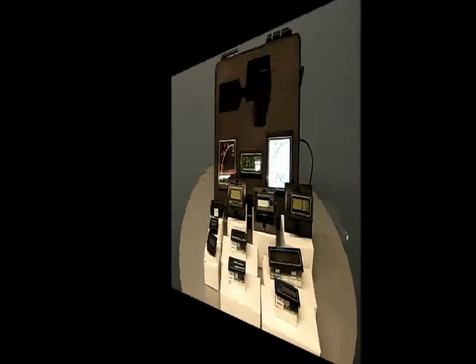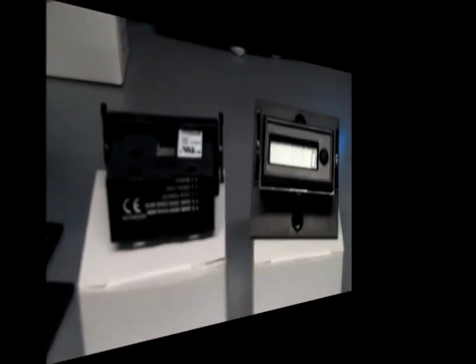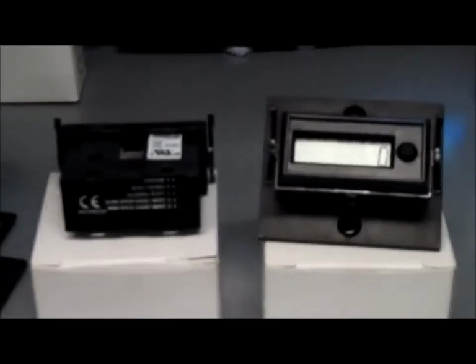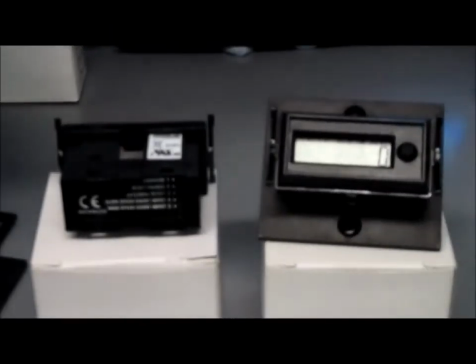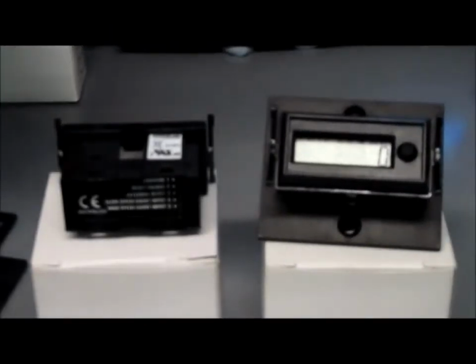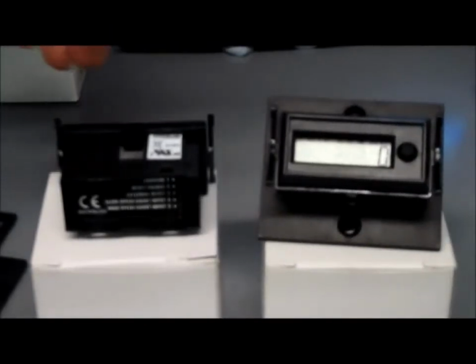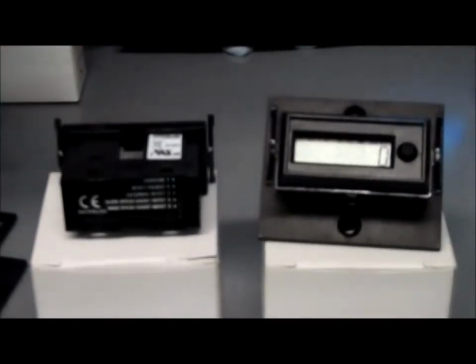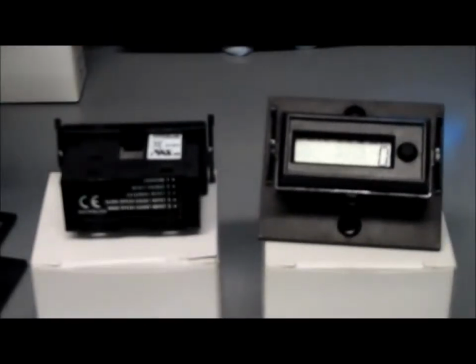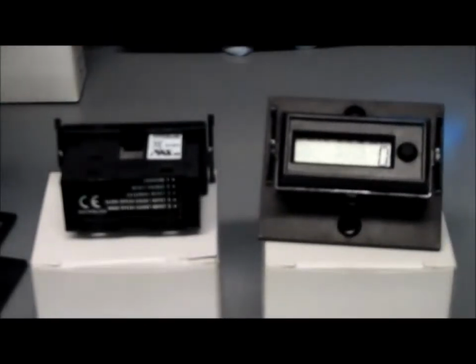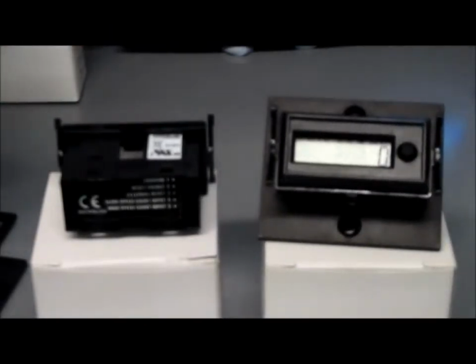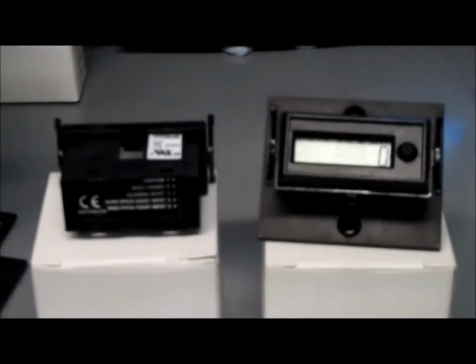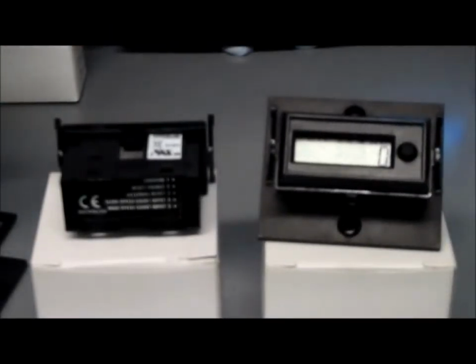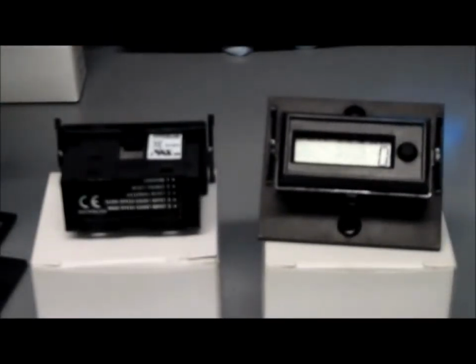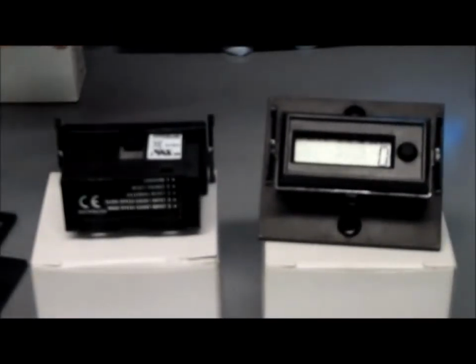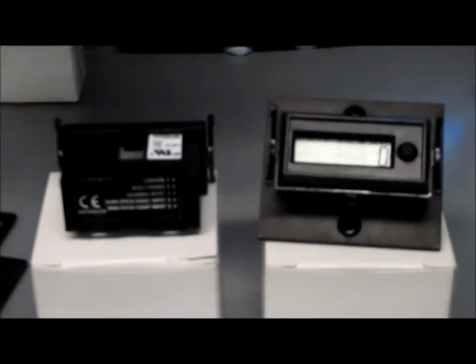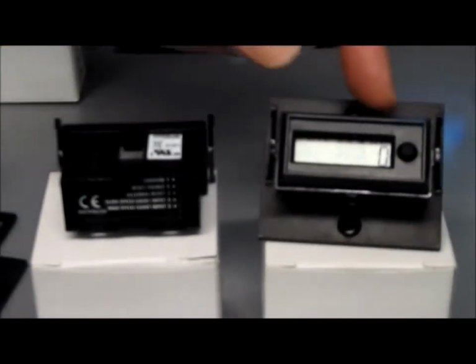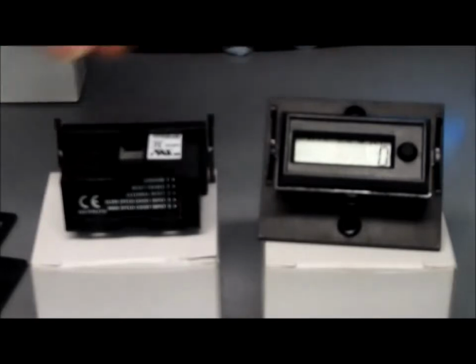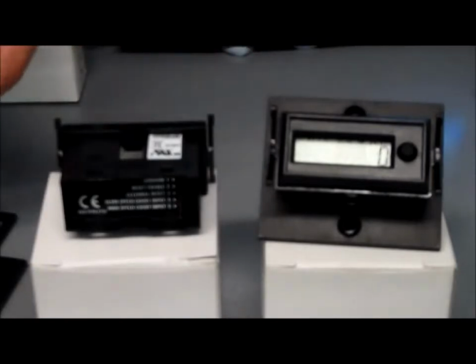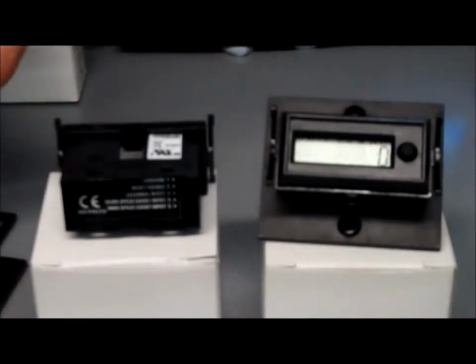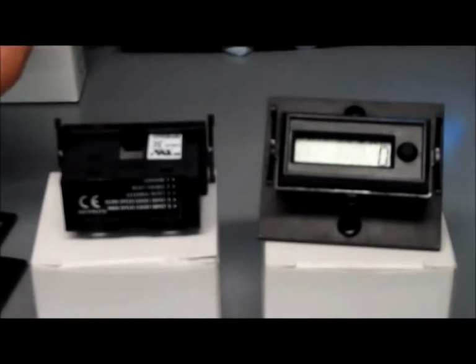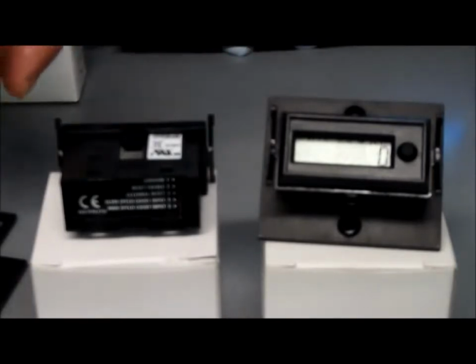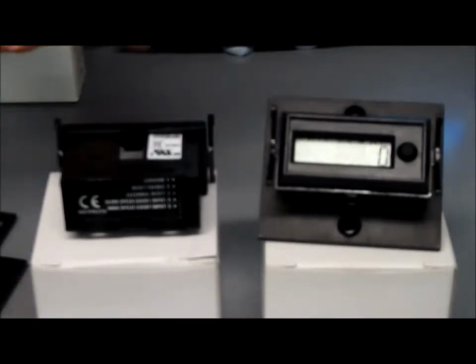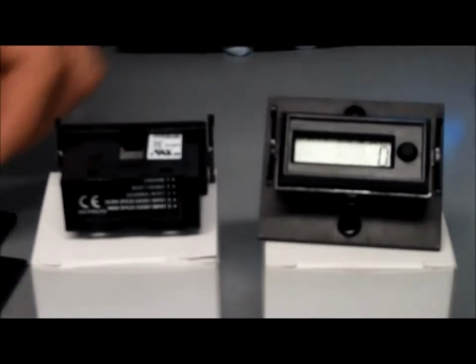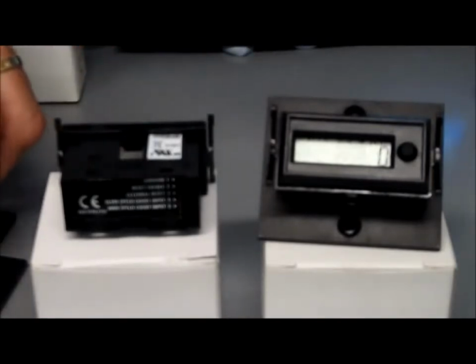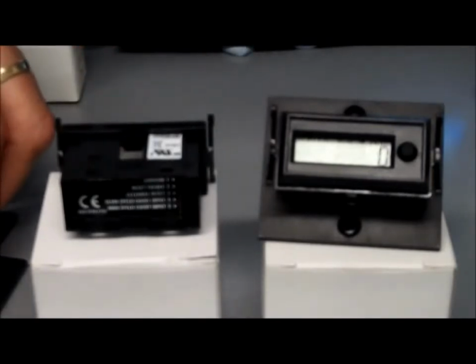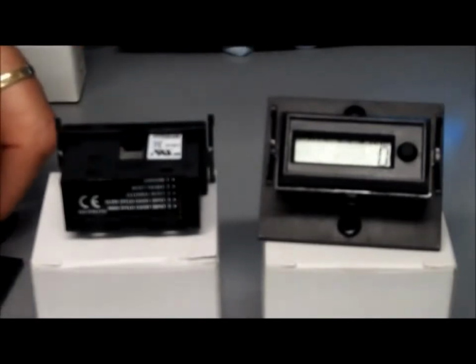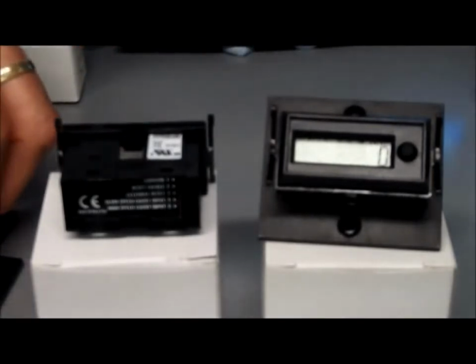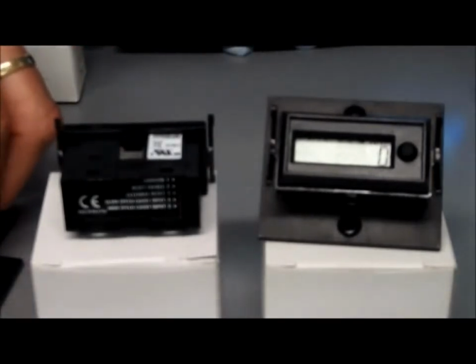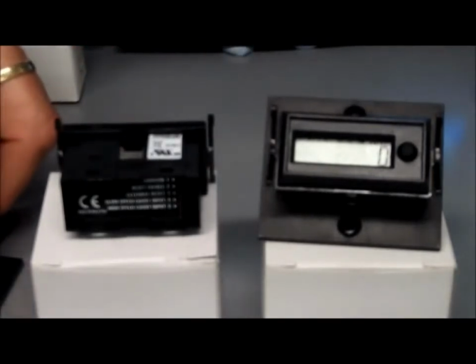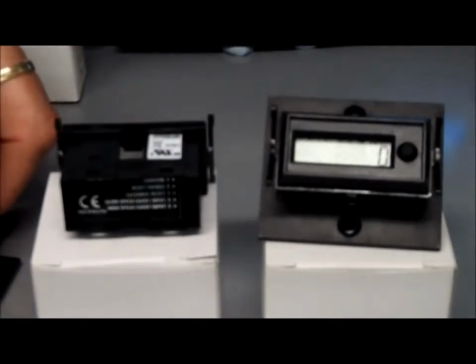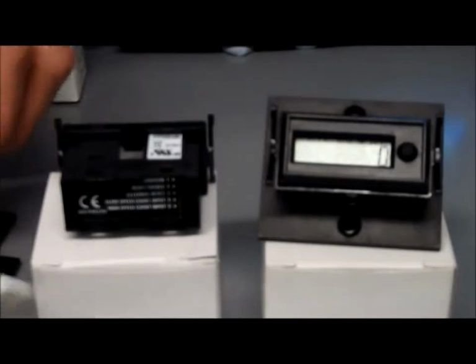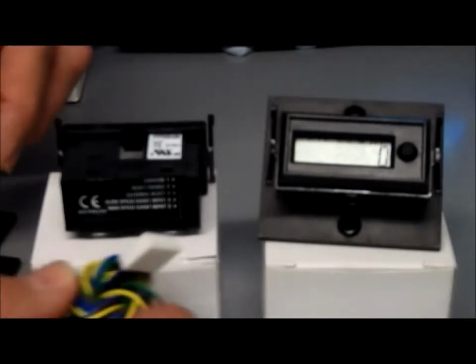This is the Trumeter 7-110 DIN self-powered counter, typically panel mounted, and it comes with all the bits and pieces that you need to install it.